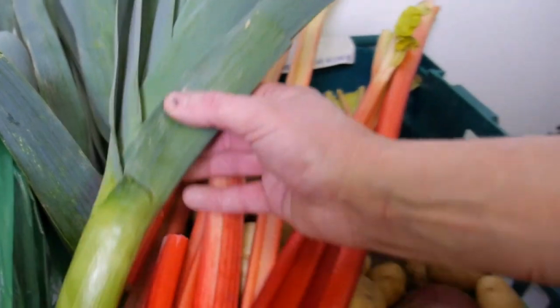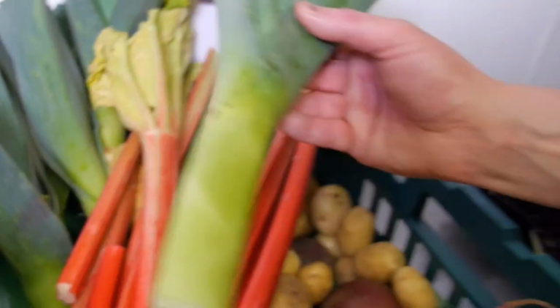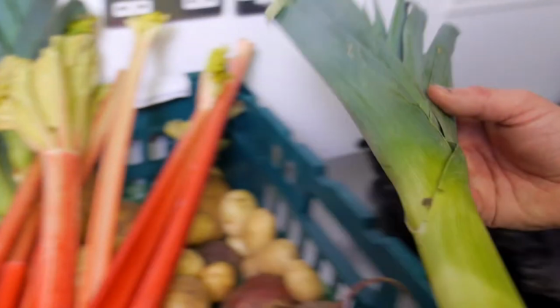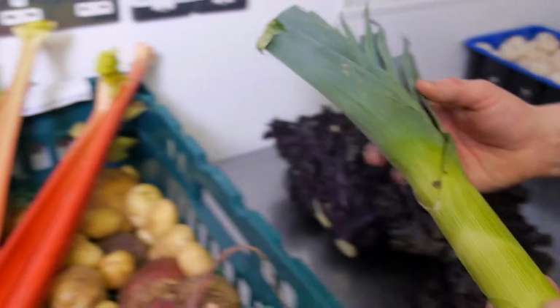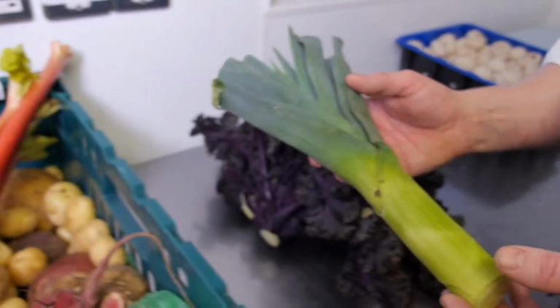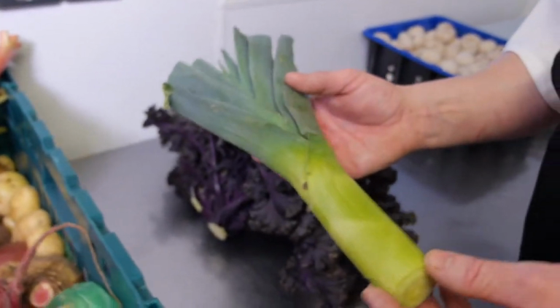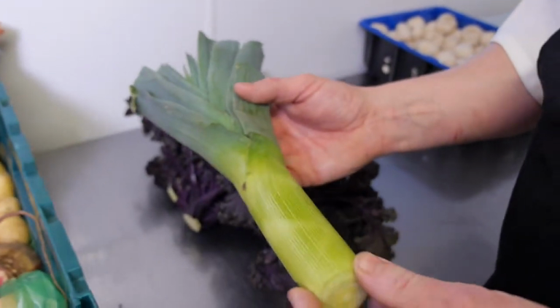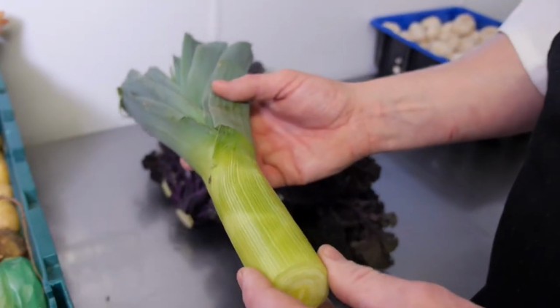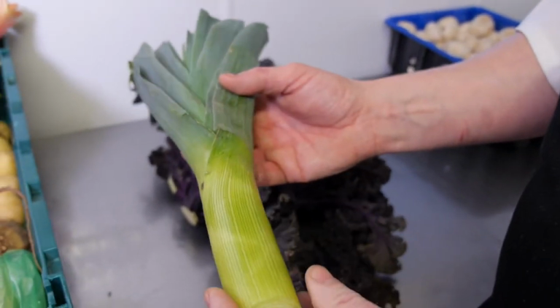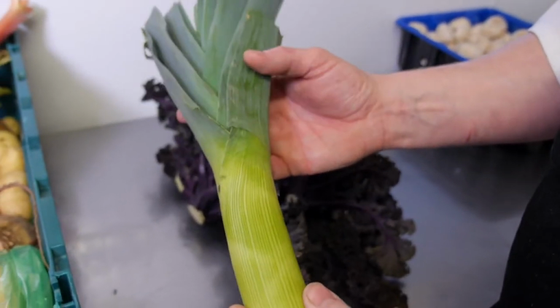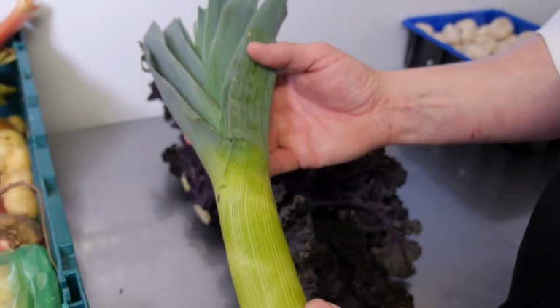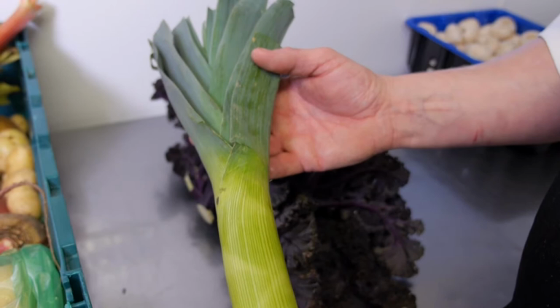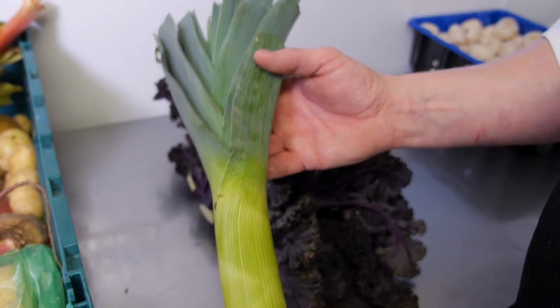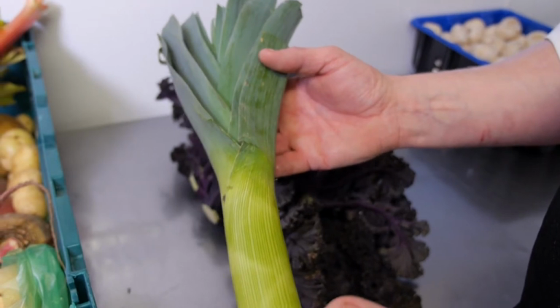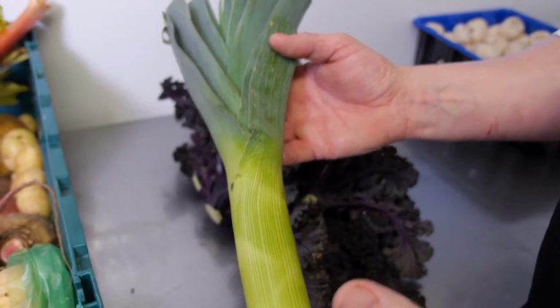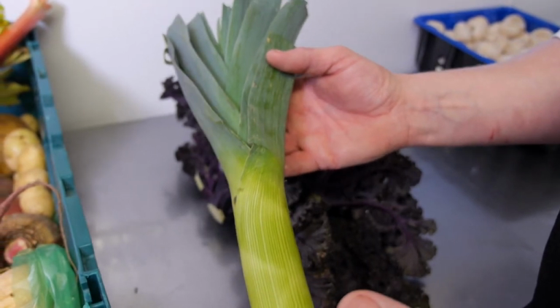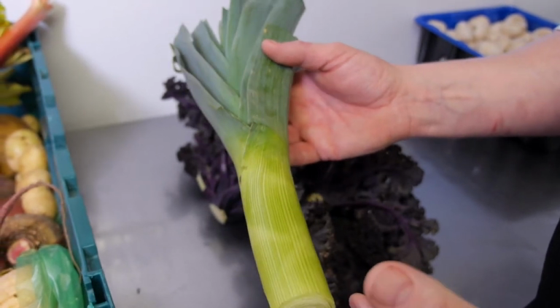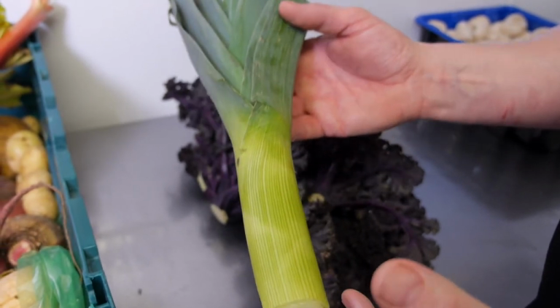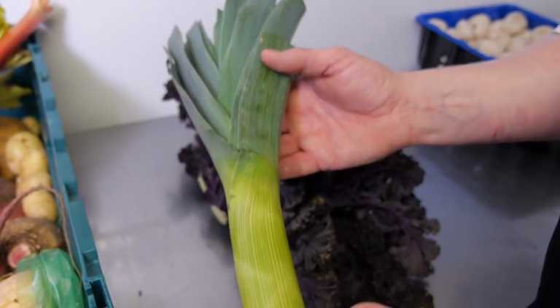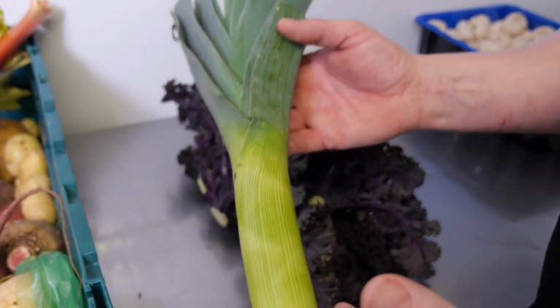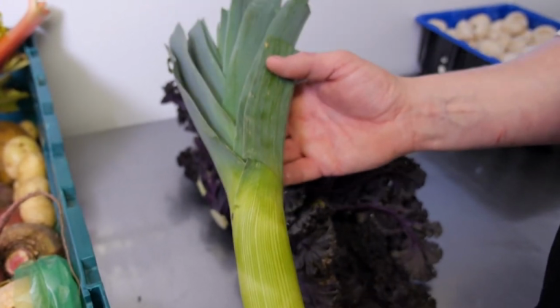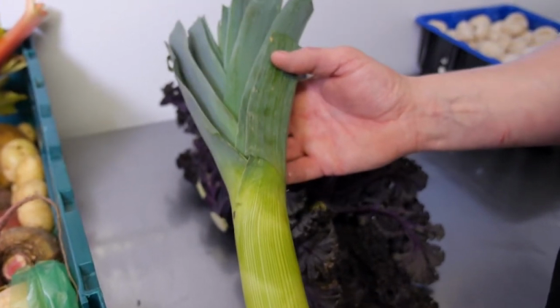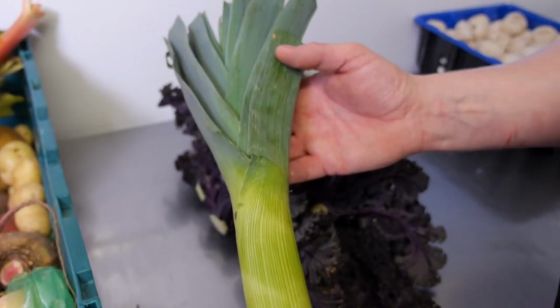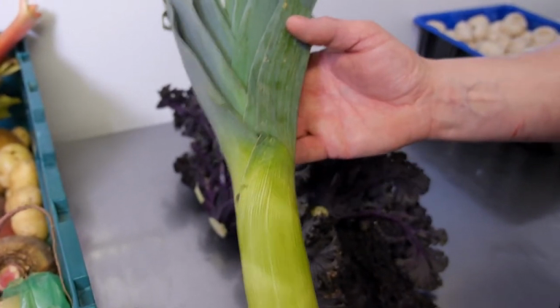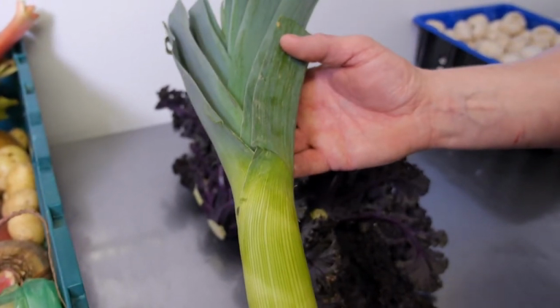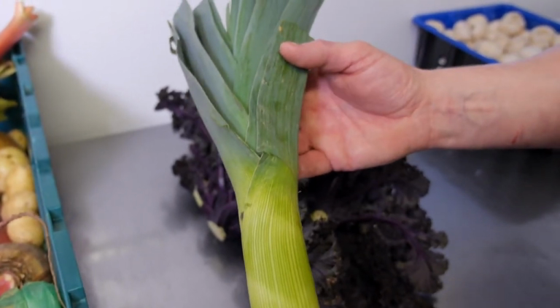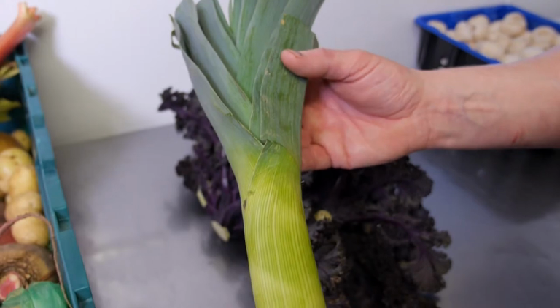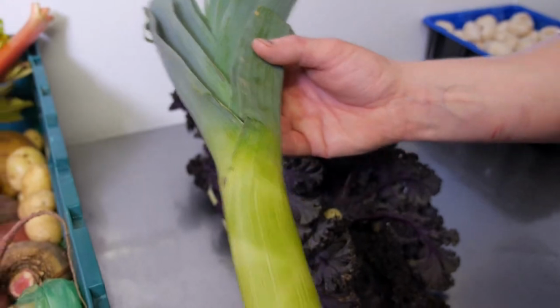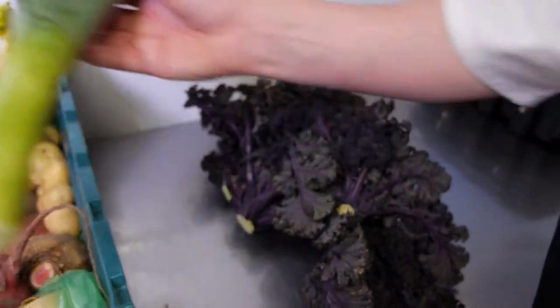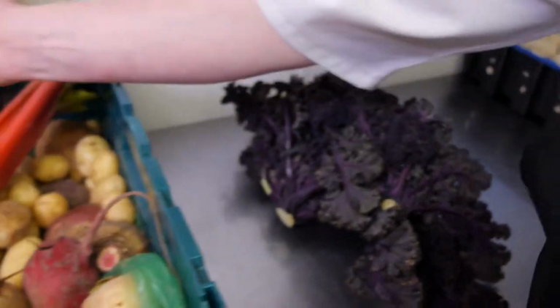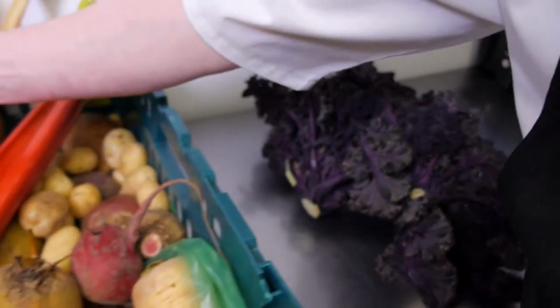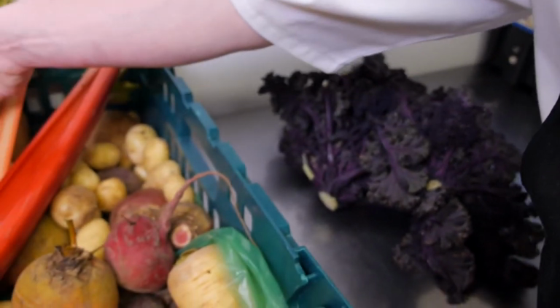Also this morning we have leeks from the Orange Peninsula. A good earthy vegetable, a good stable Irish vegetable. We use this in risottos and vegetarian dishes. Beautiful, beautiful flavour to this.